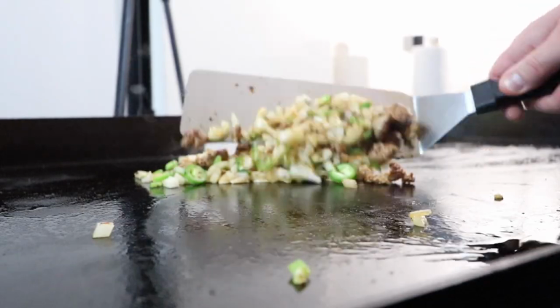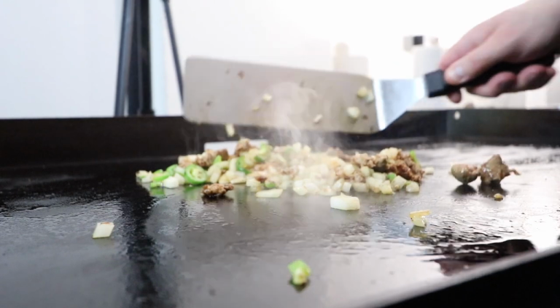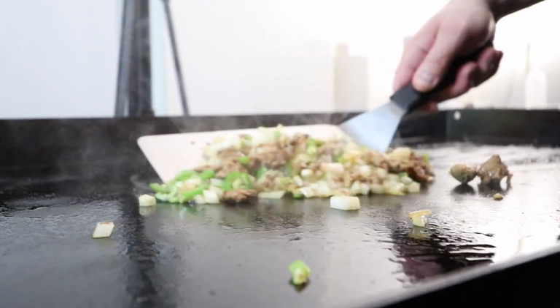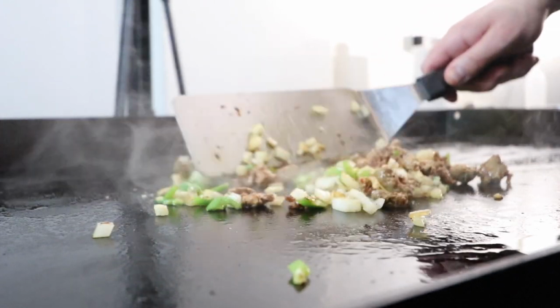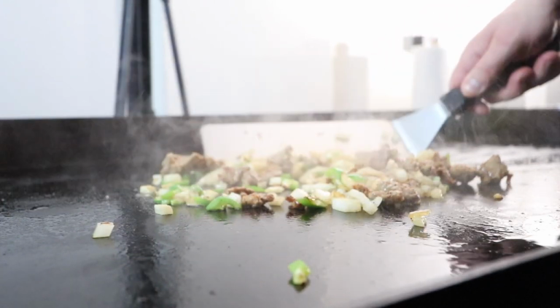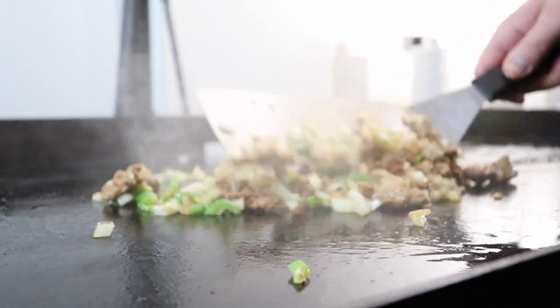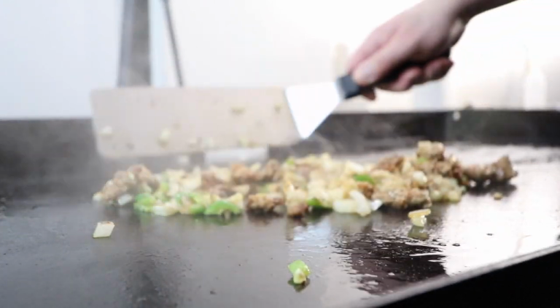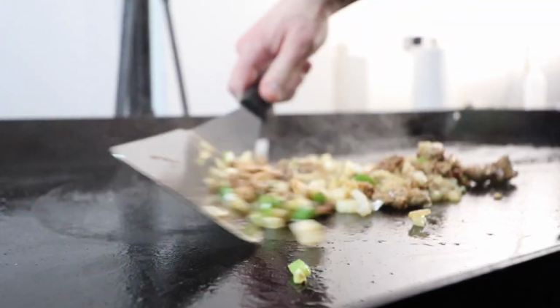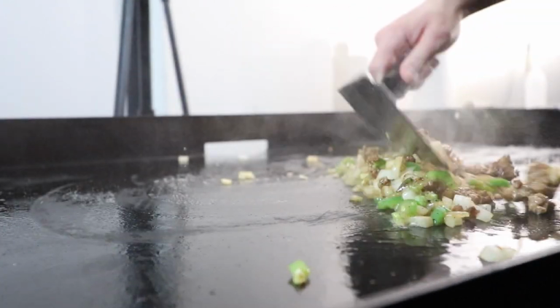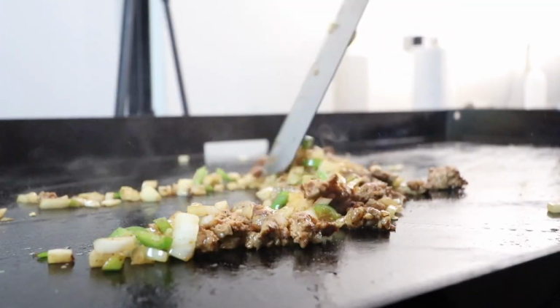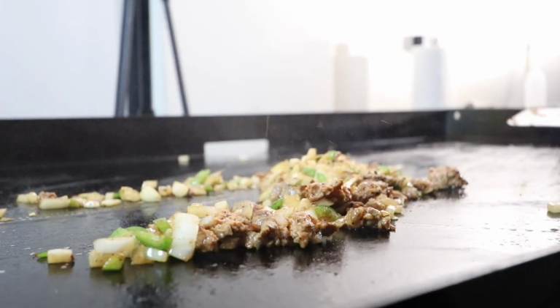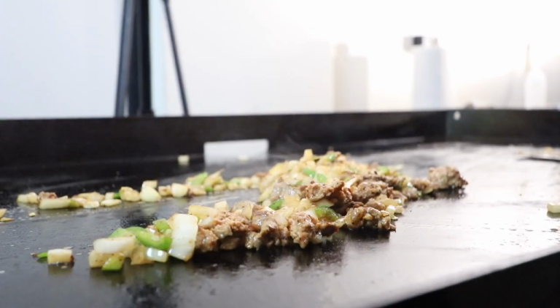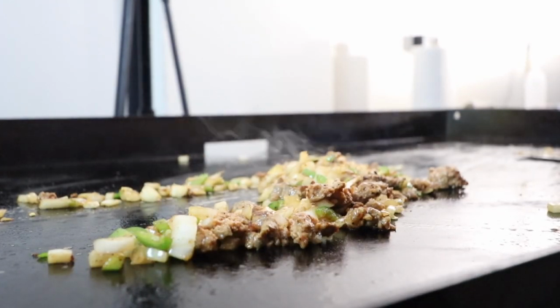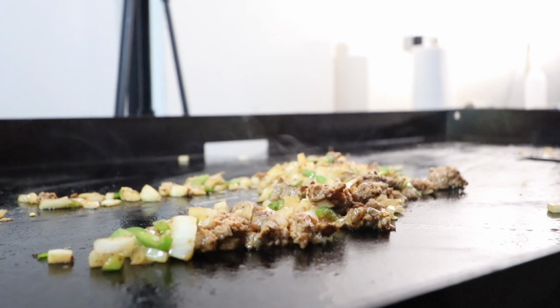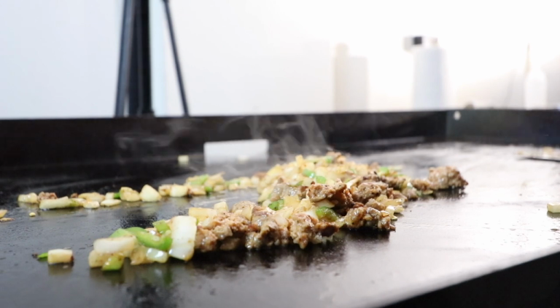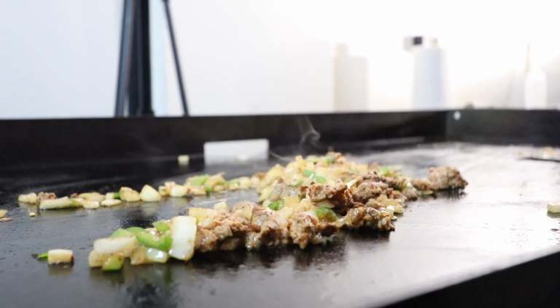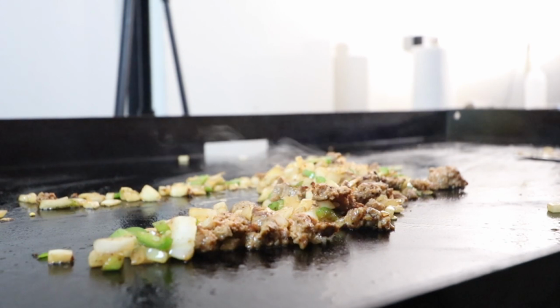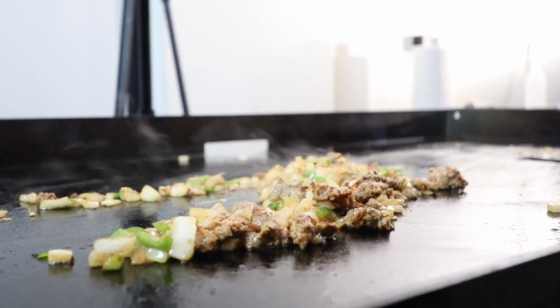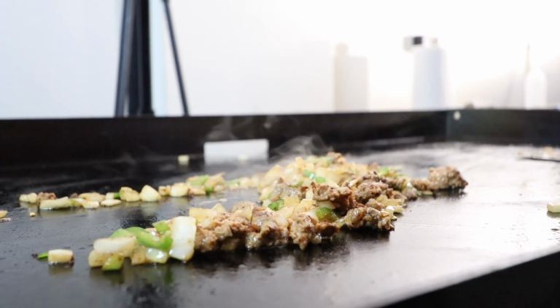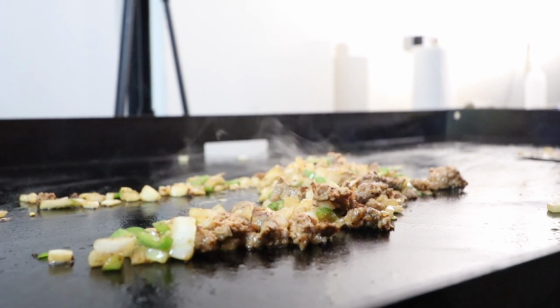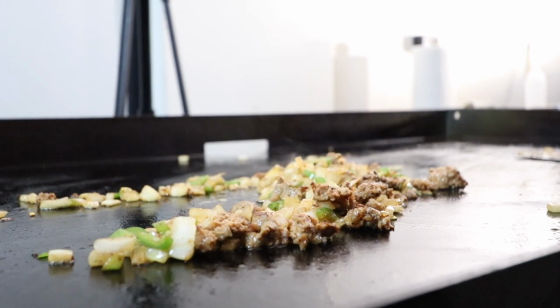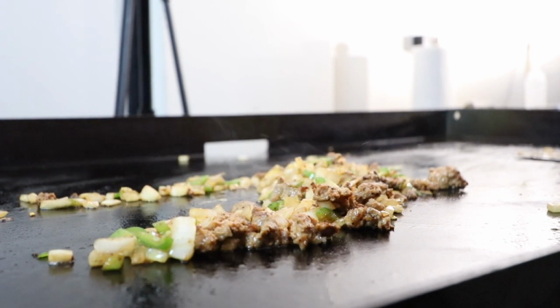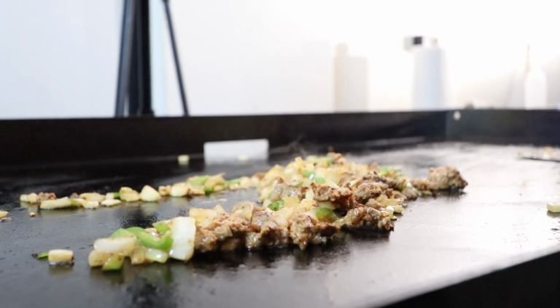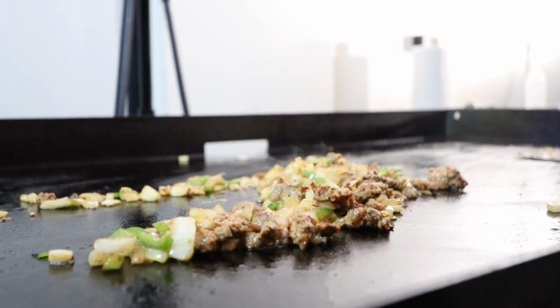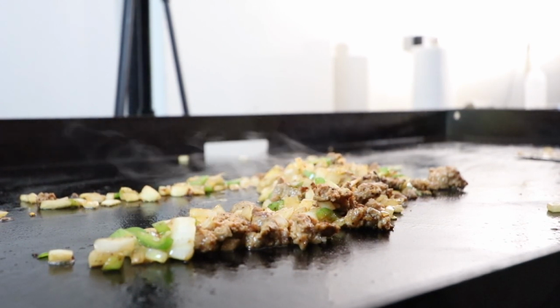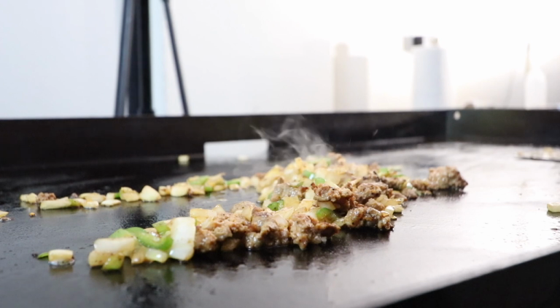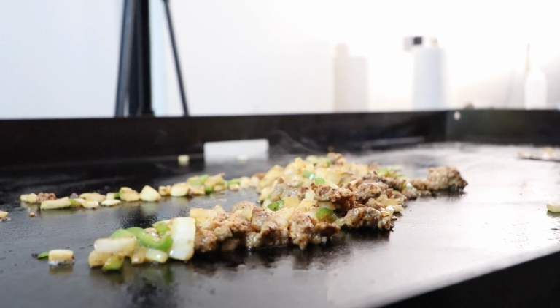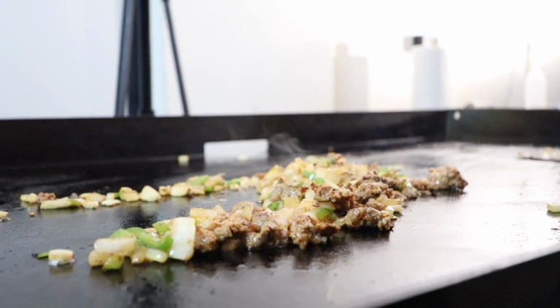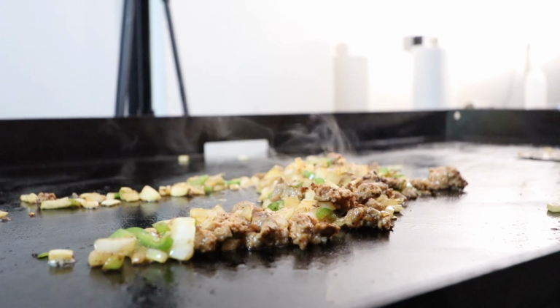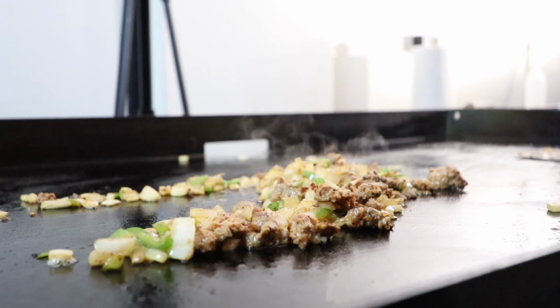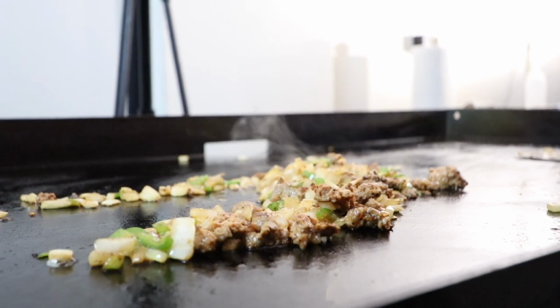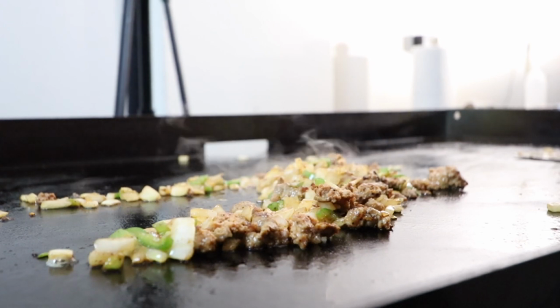If these serrano peppers are too spicy for you, you could always use jalapeños, which are a little less spicy. Or I guess you could use bell peppers, but you gotta have a little bit of spiciness in there I think. Just another alternative if you want.